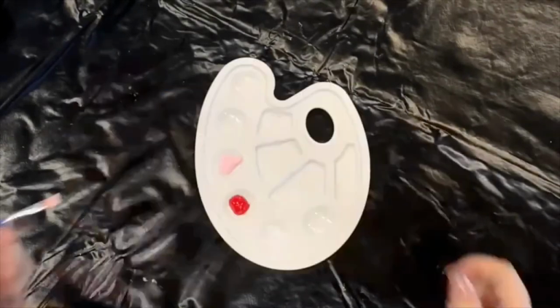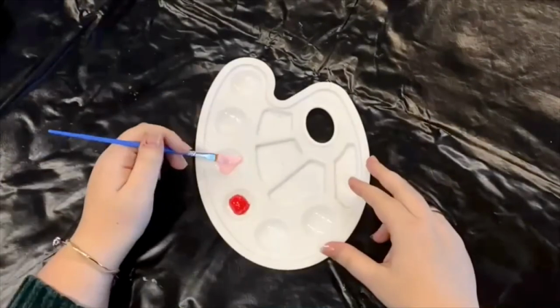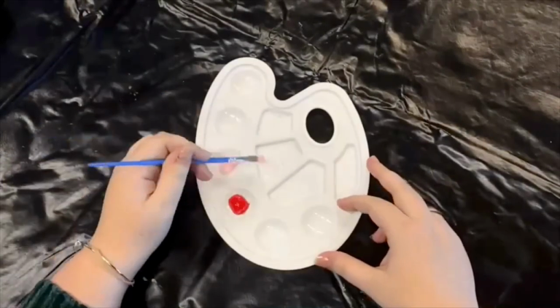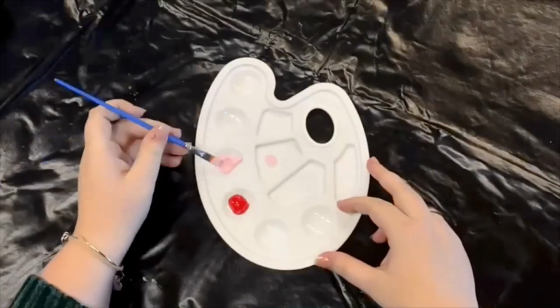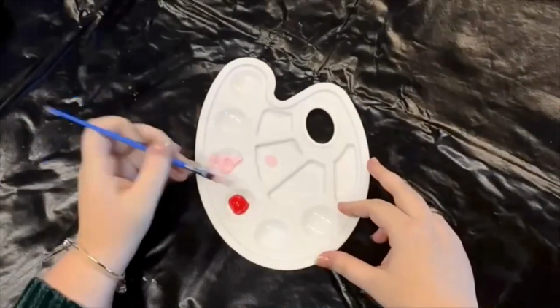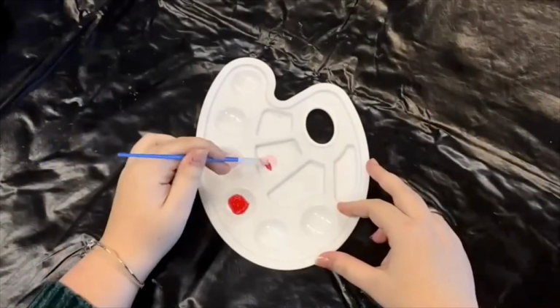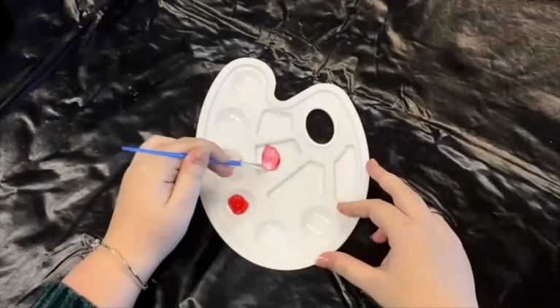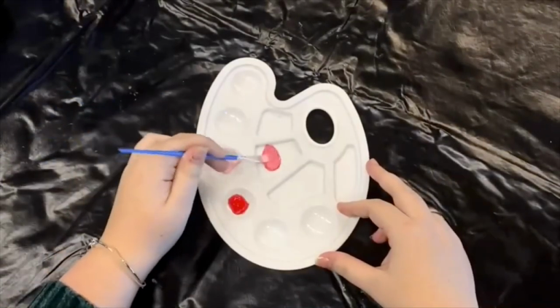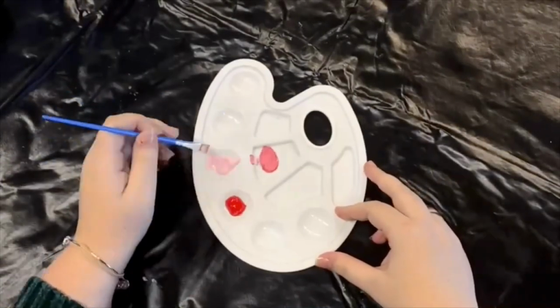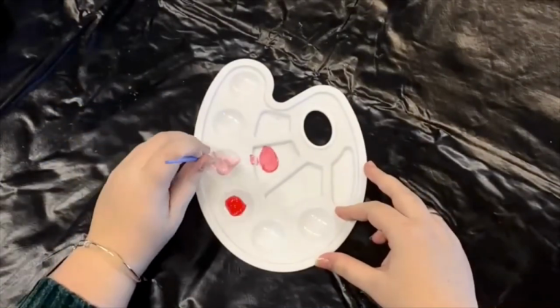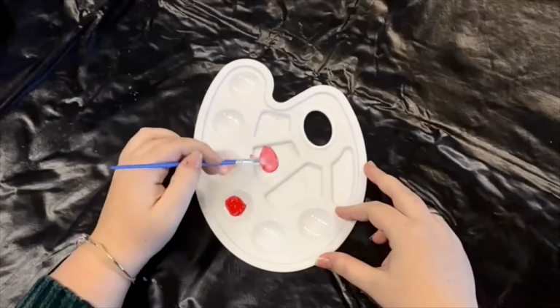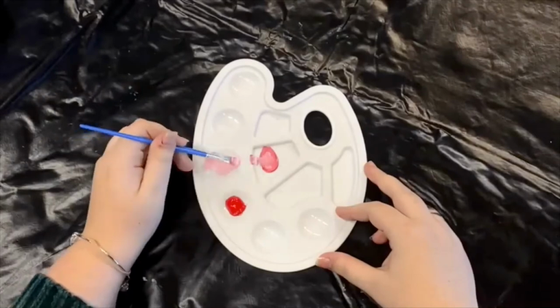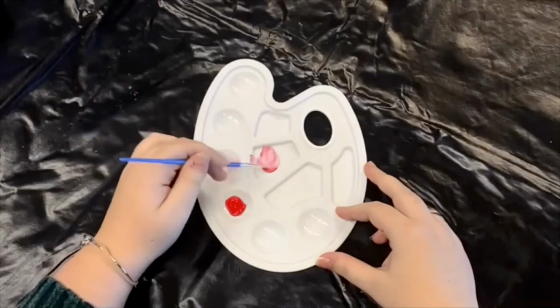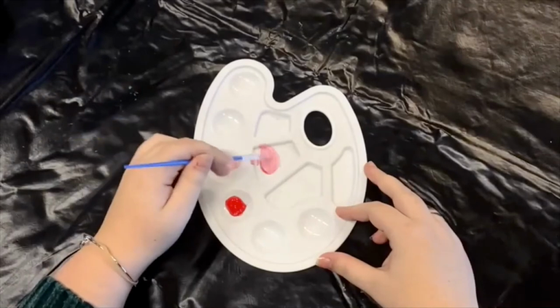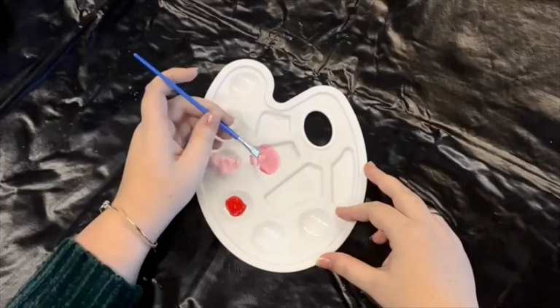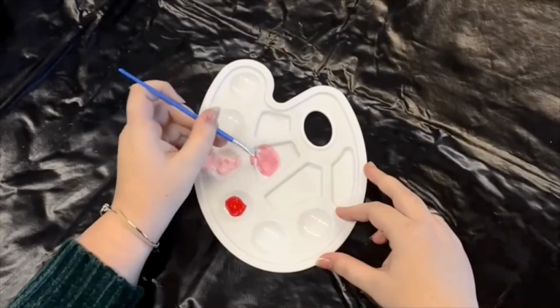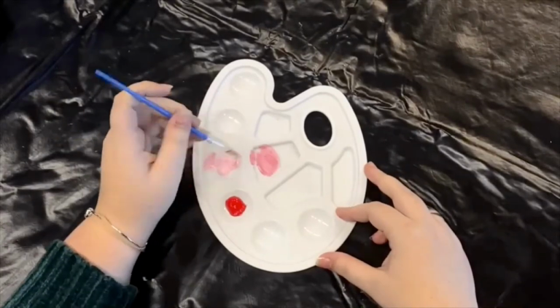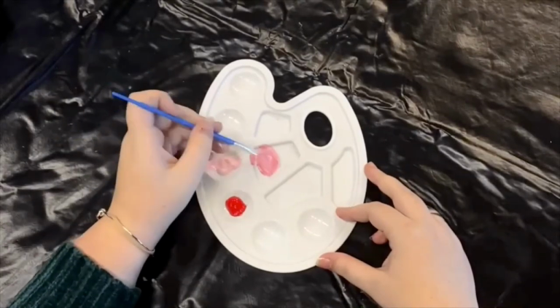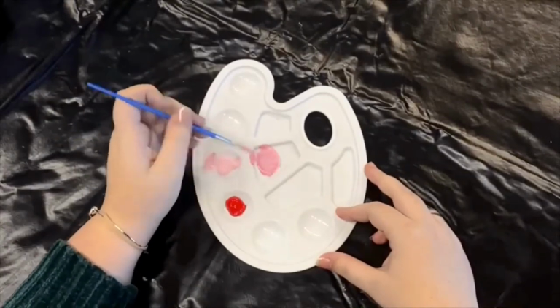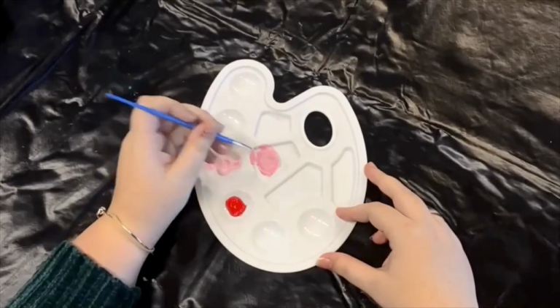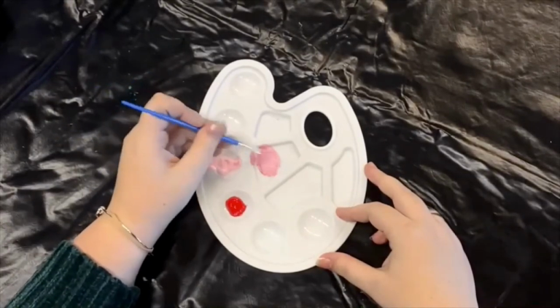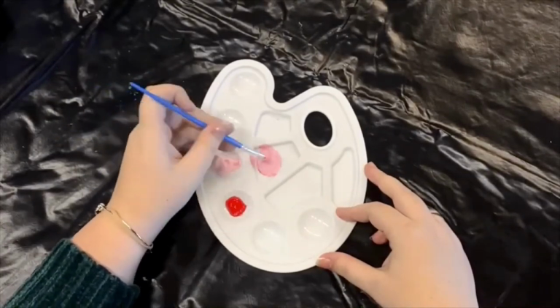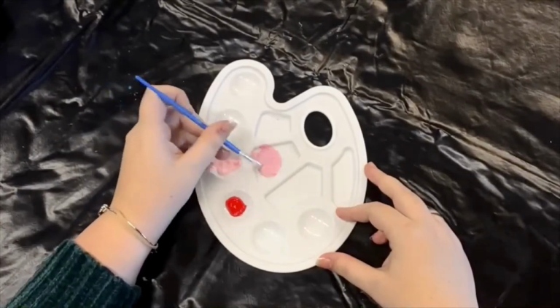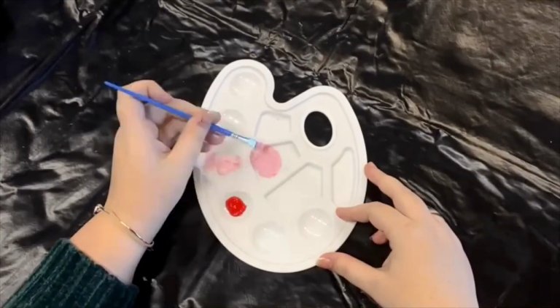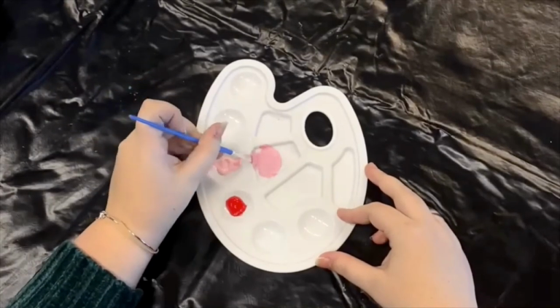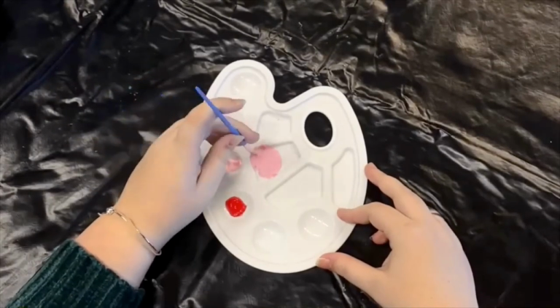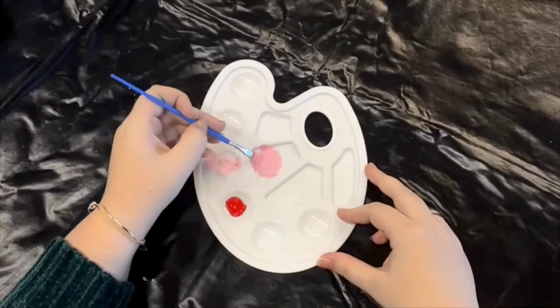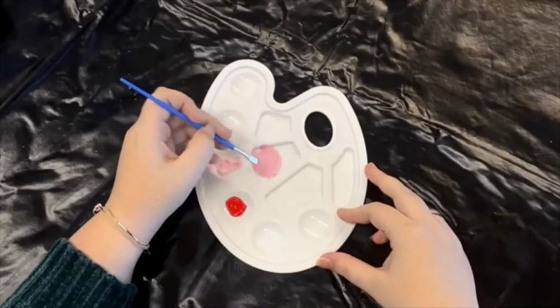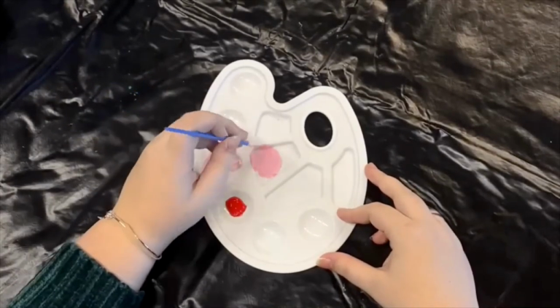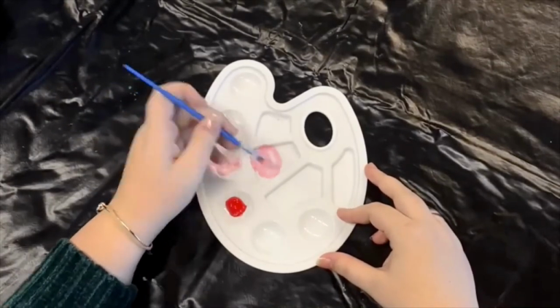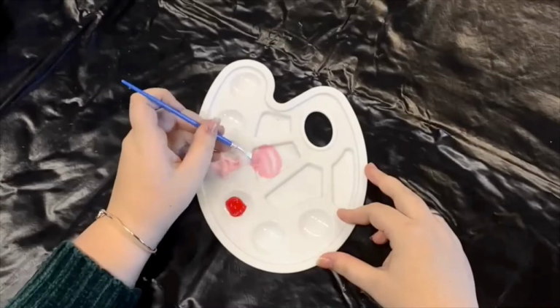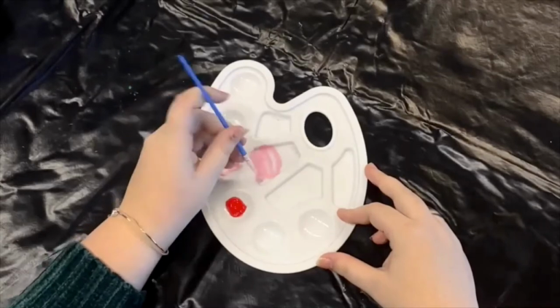After this is dried, mix a slightly more red shade. The shape will be made the same way, but inverted and overlapping the first pink shape.